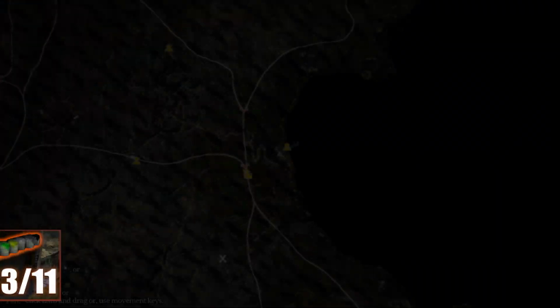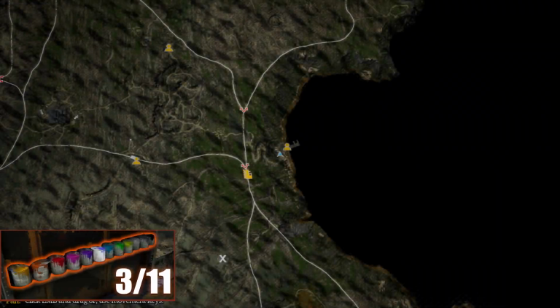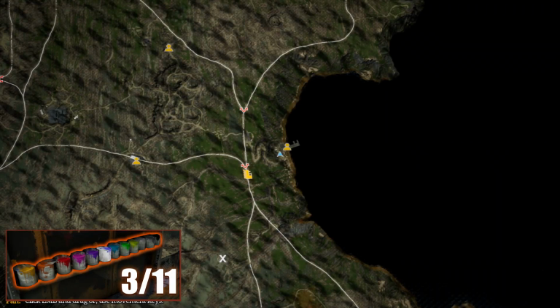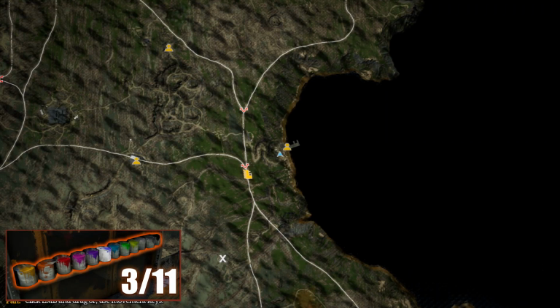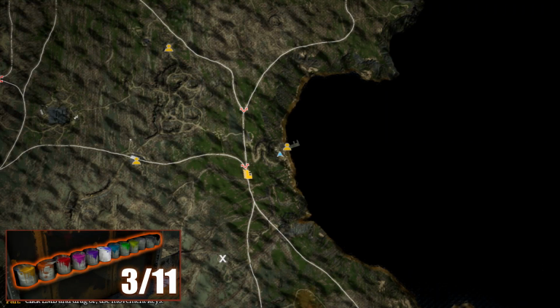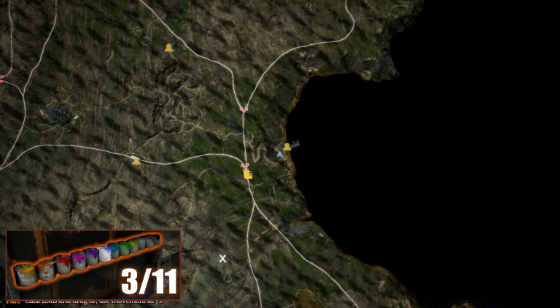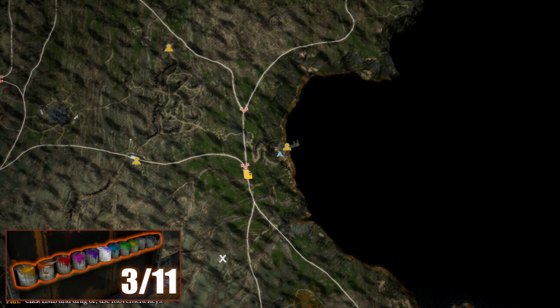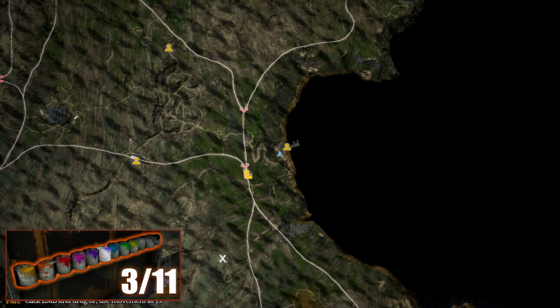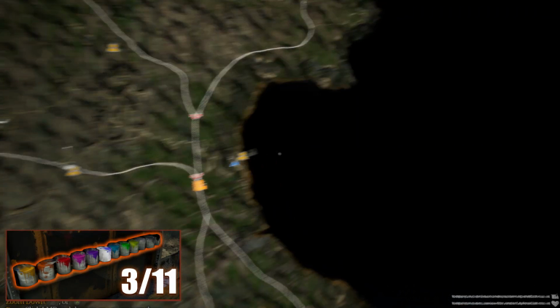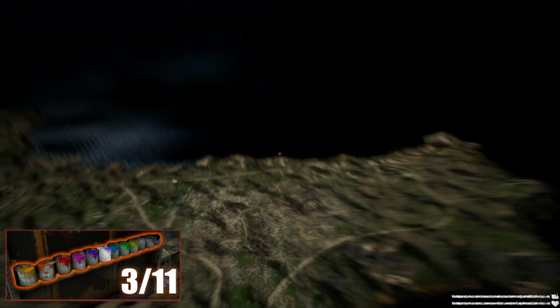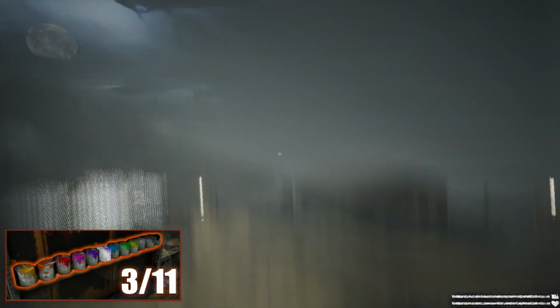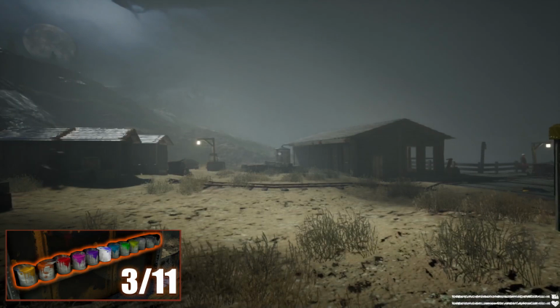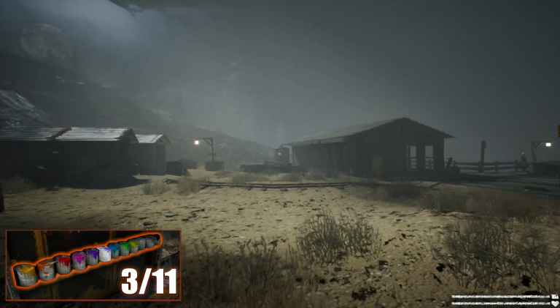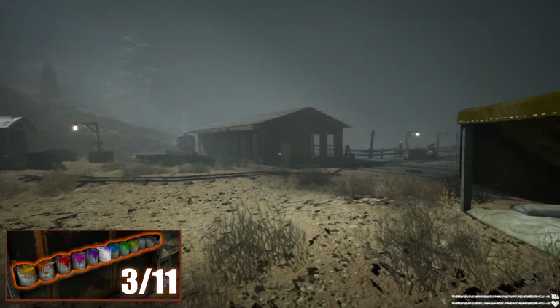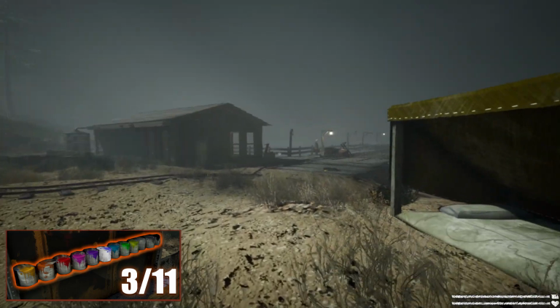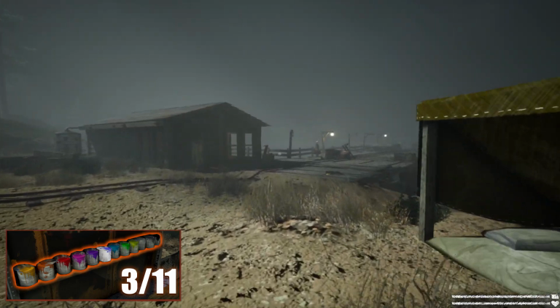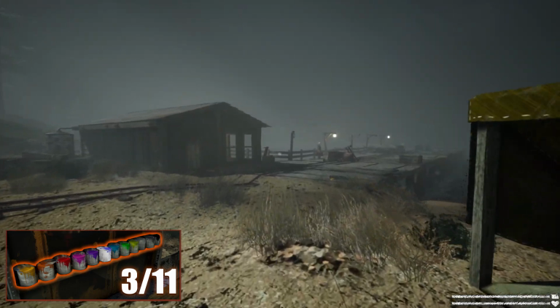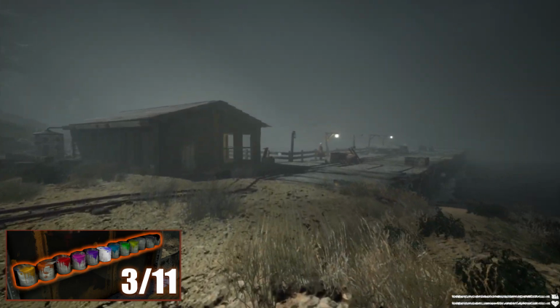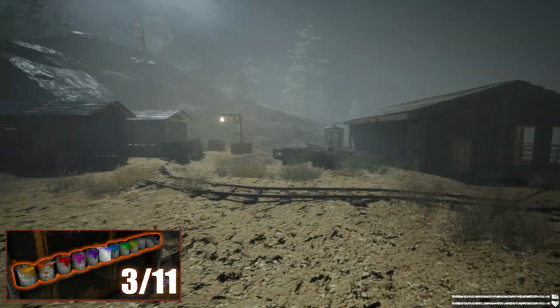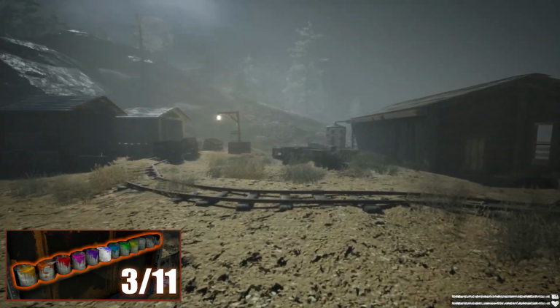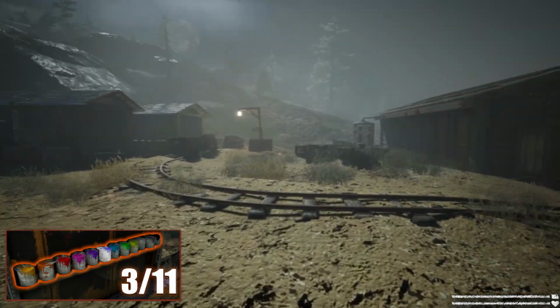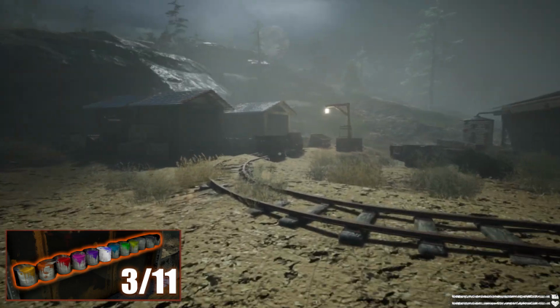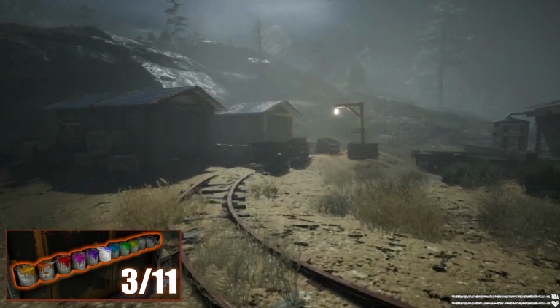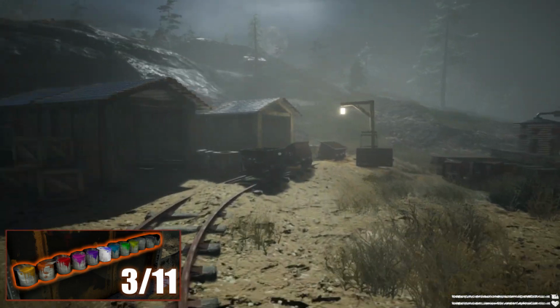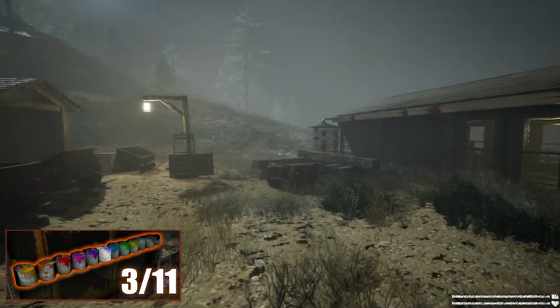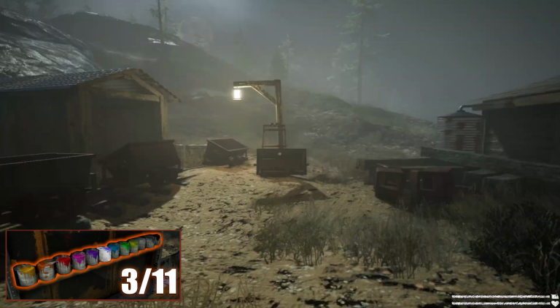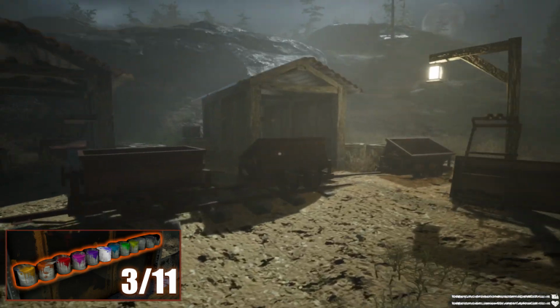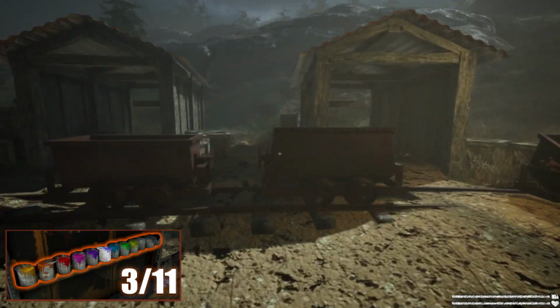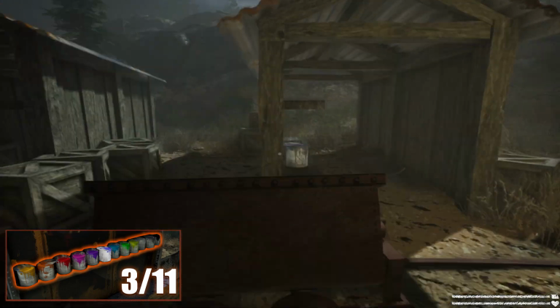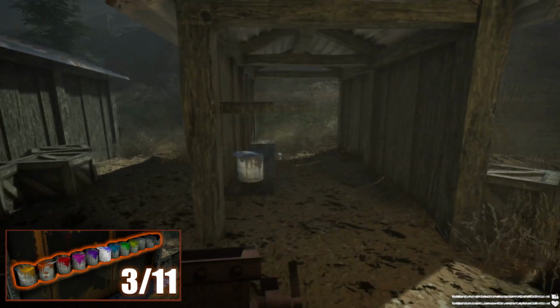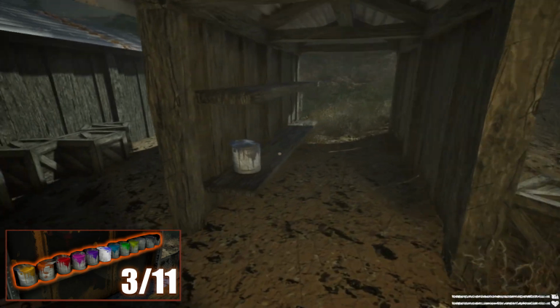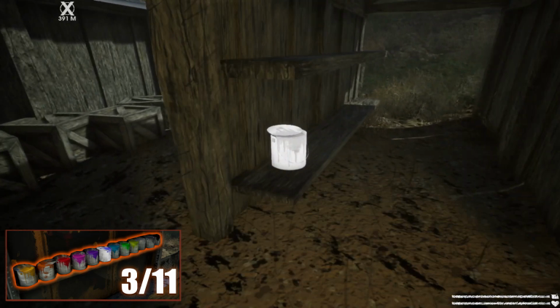The next one is located on the east side of the map, by the shore, near the Santiago side quest. There are a few wooden buildings and the bucket is located inside one of them.